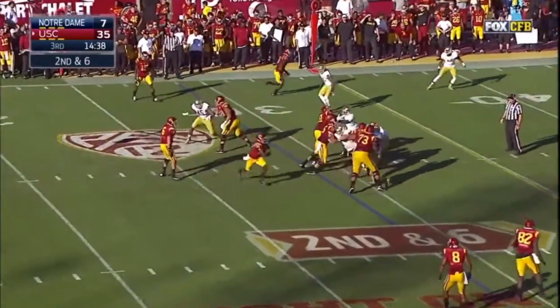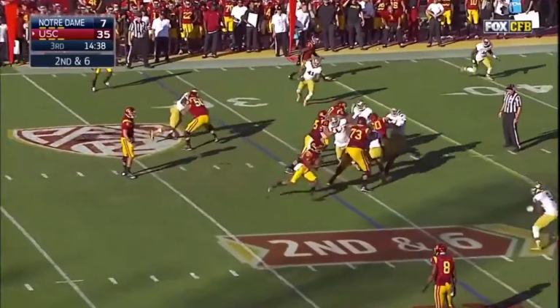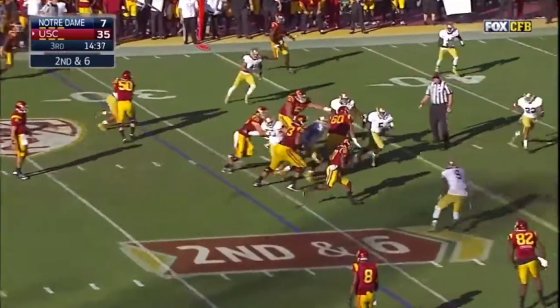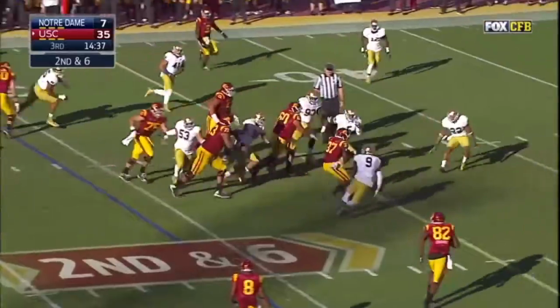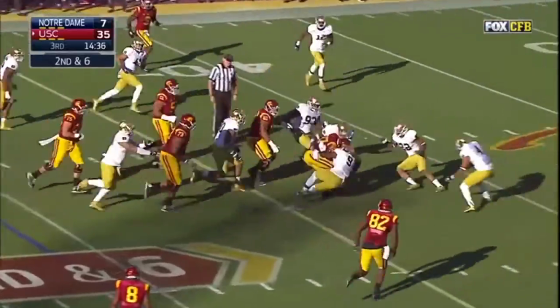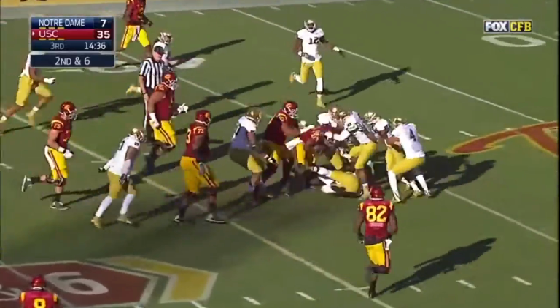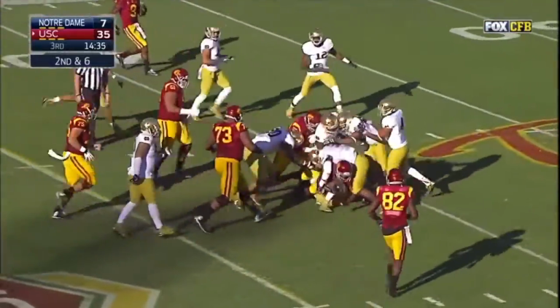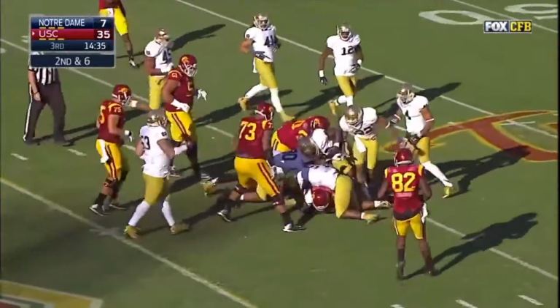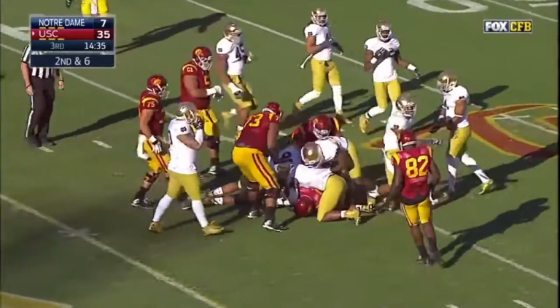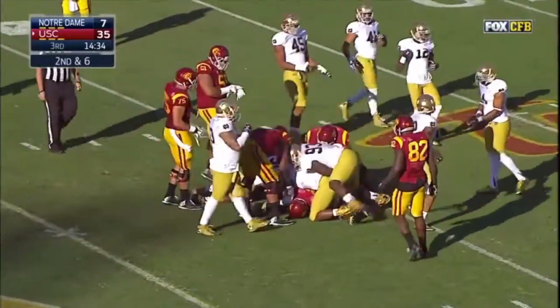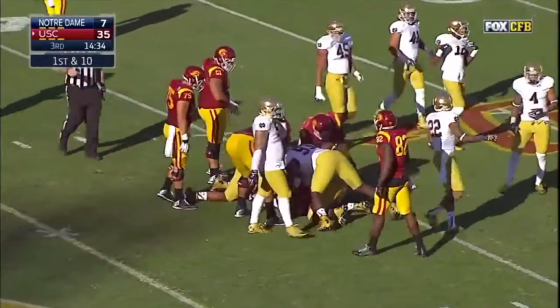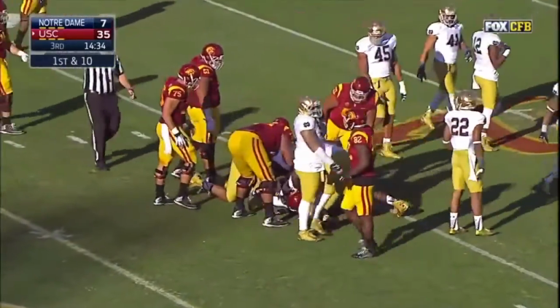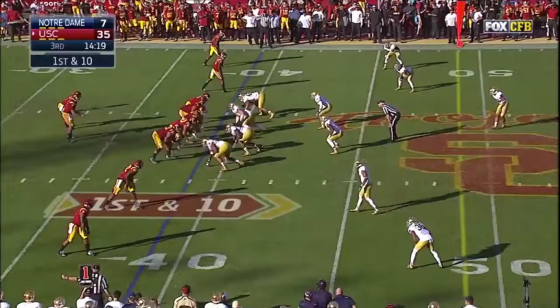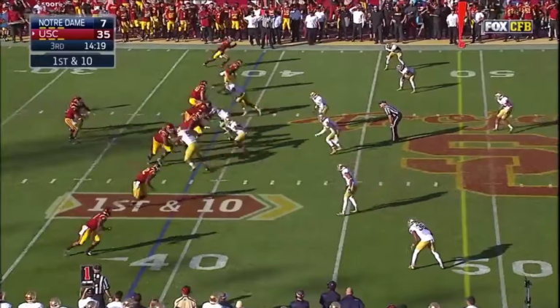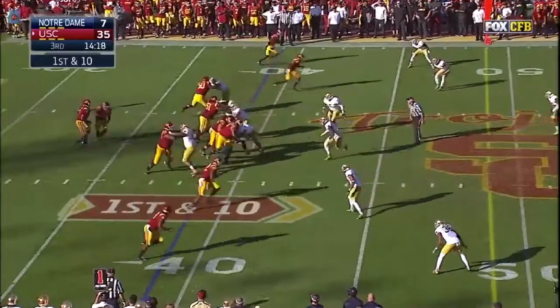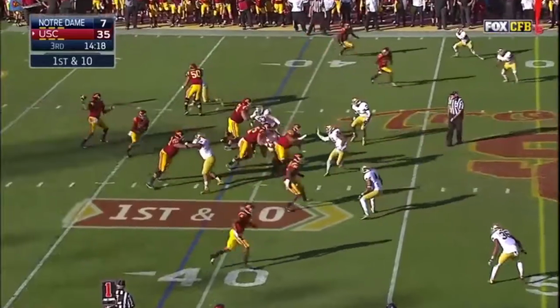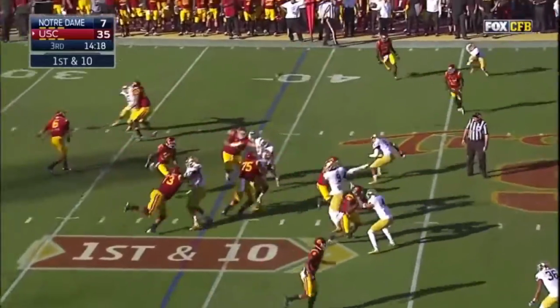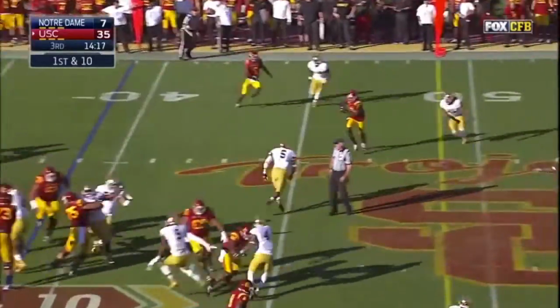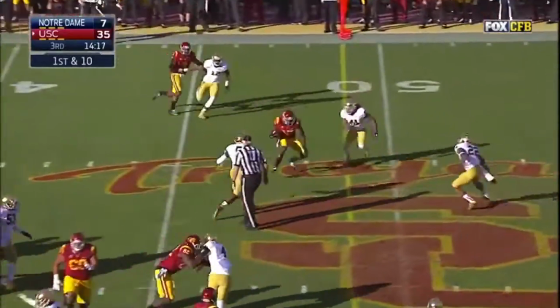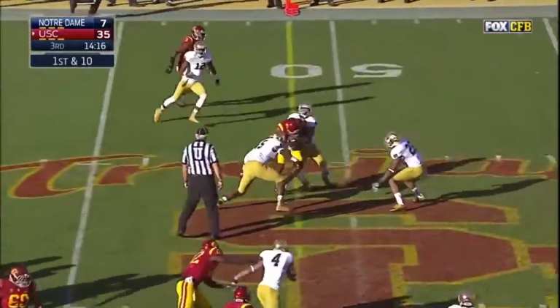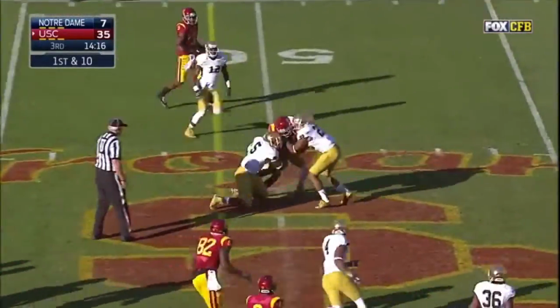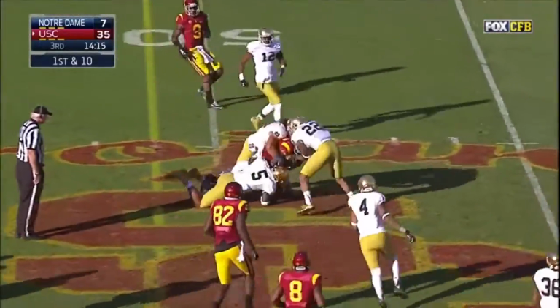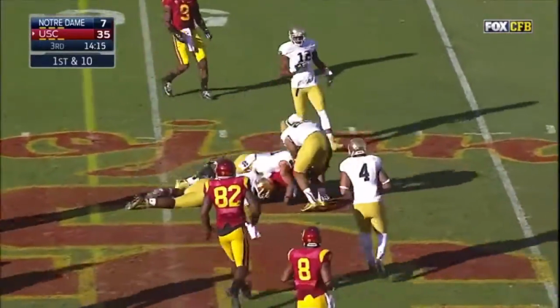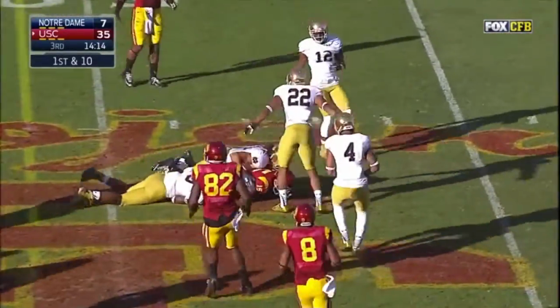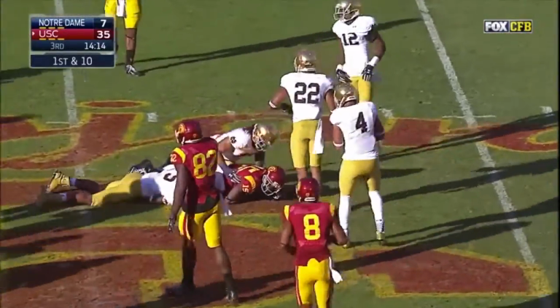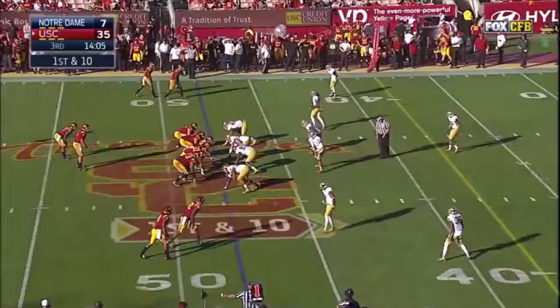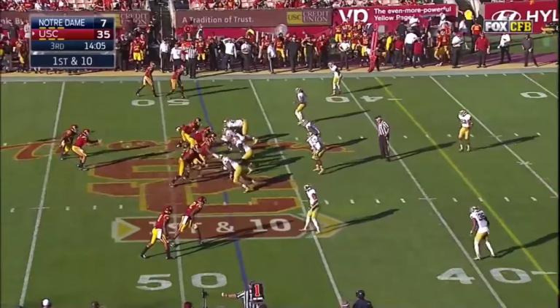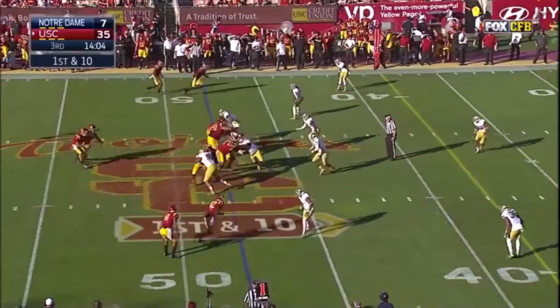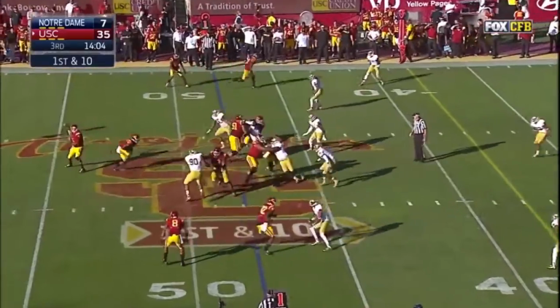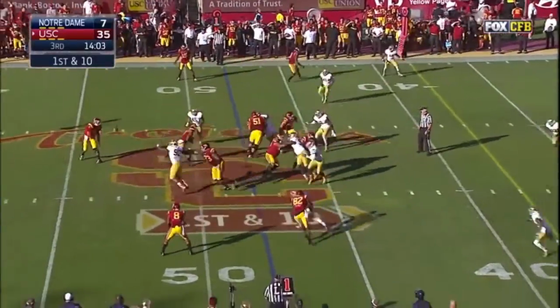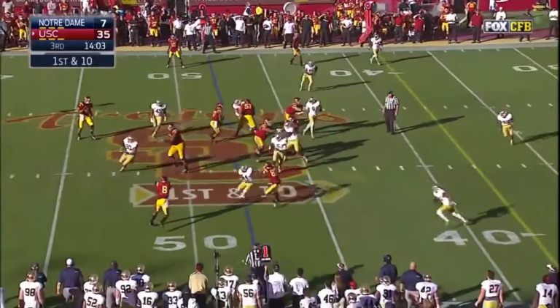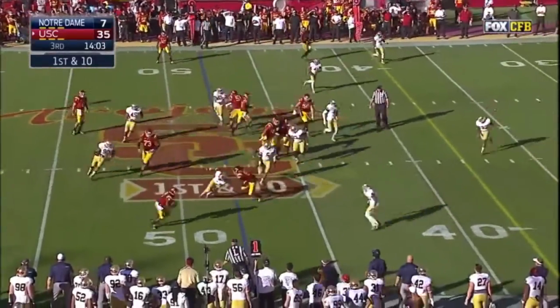The handoff to Buck Allen and Allen lowers his shoulder at the end of the run. Play fake — Kessler underneath — Aguilar, first down.